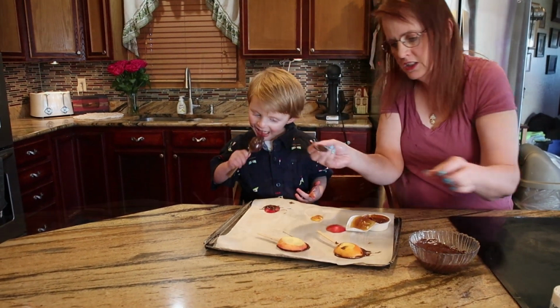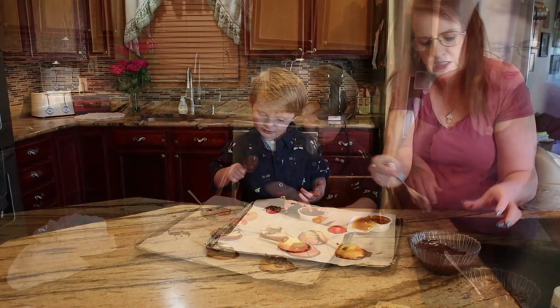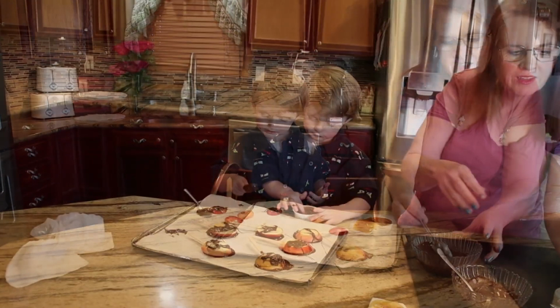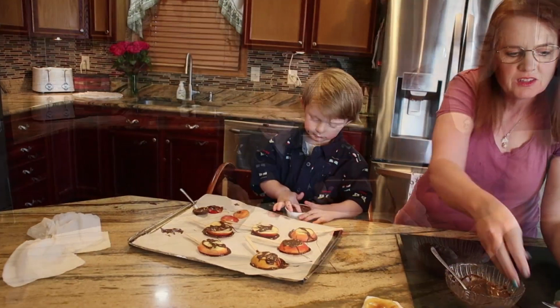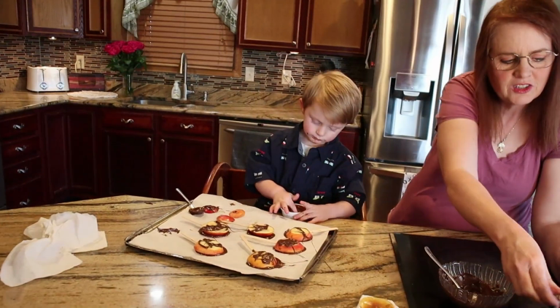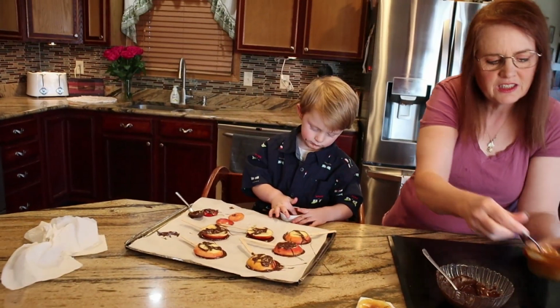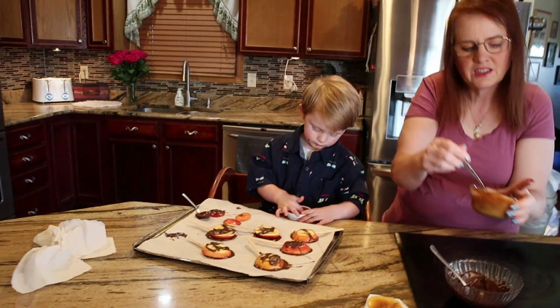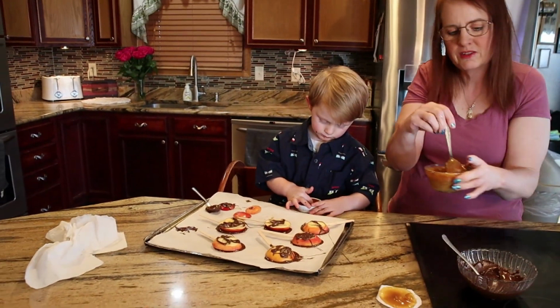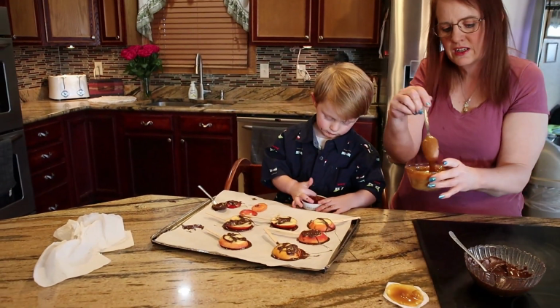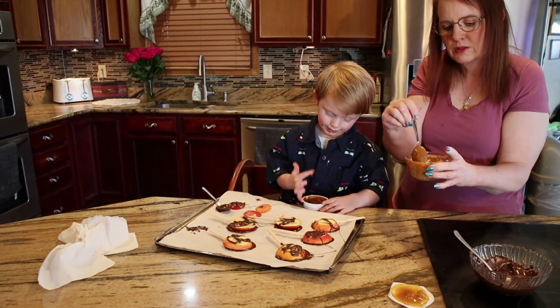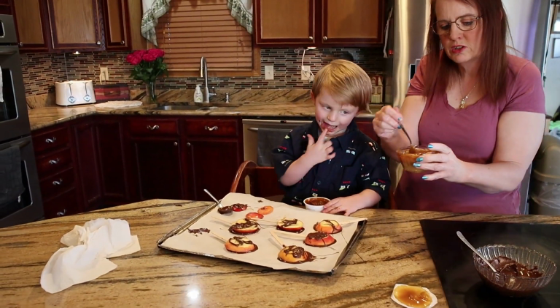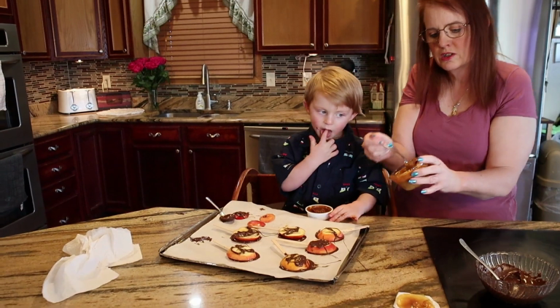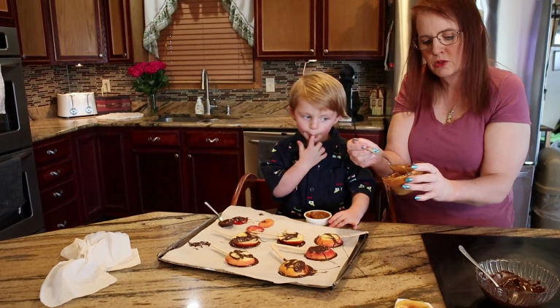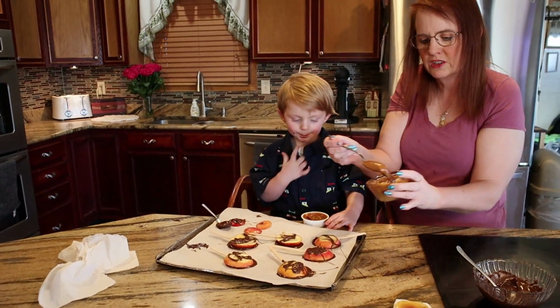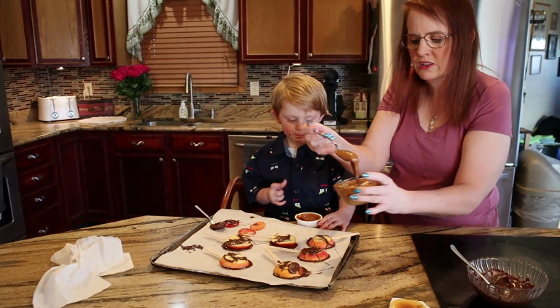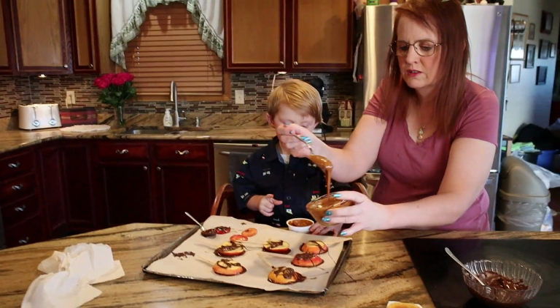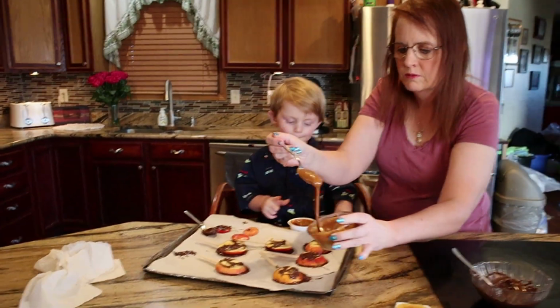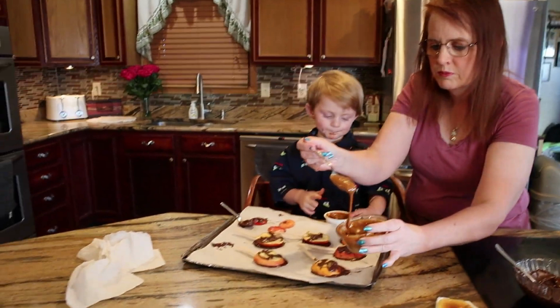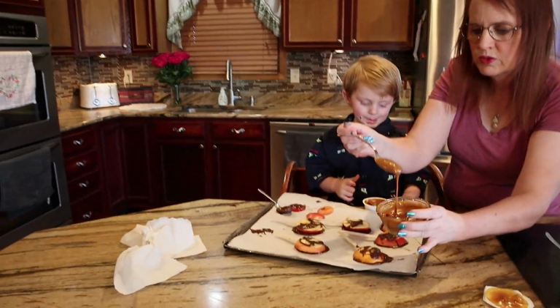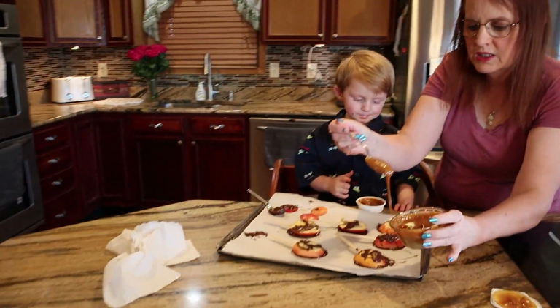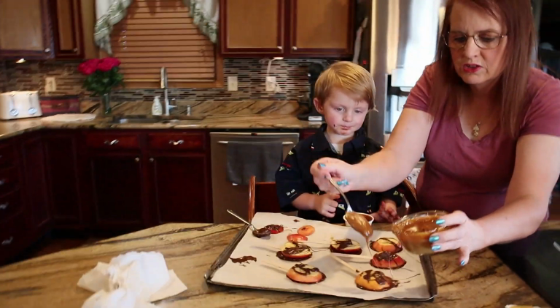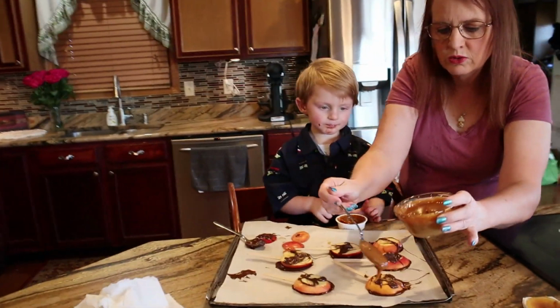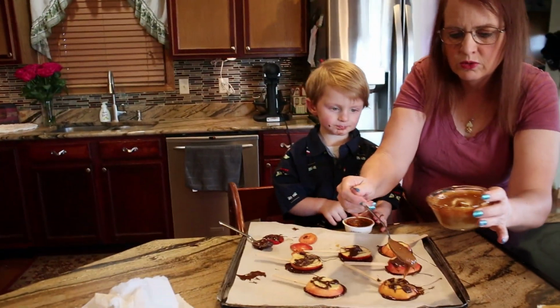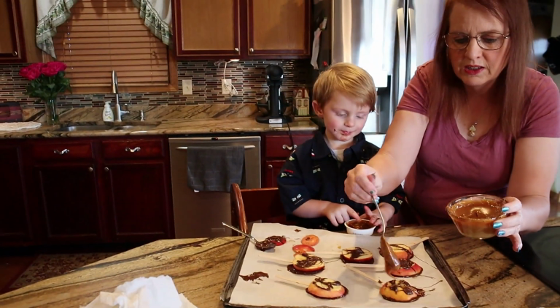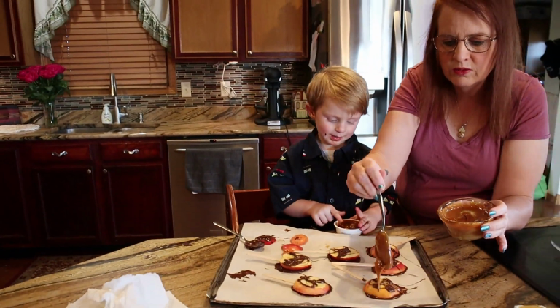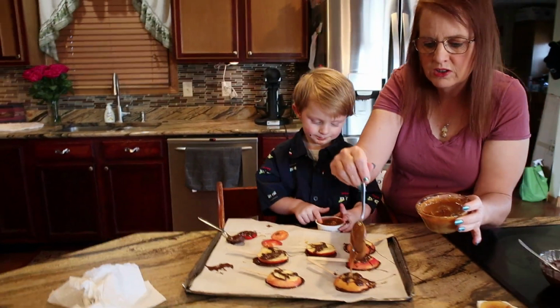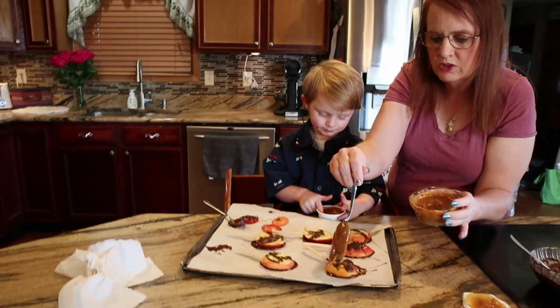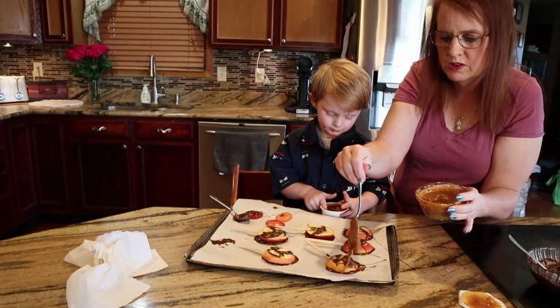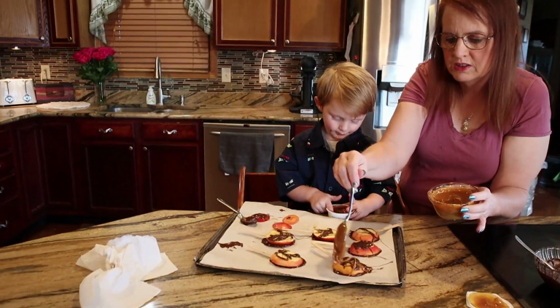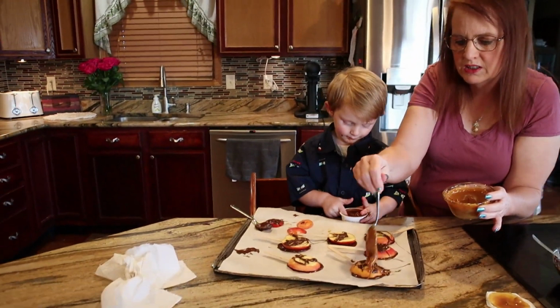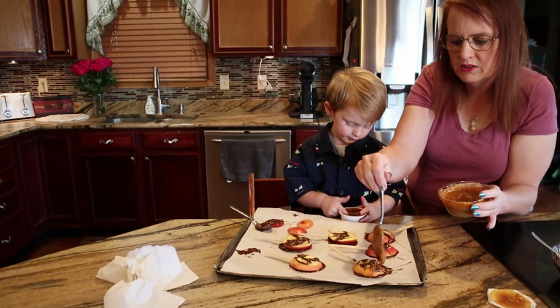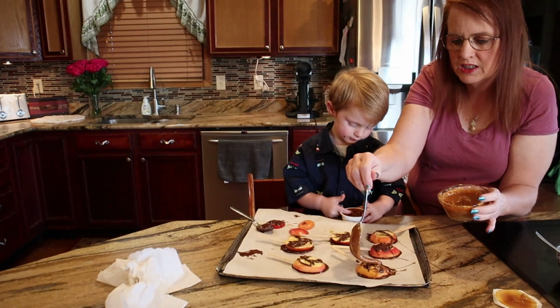We have some caramel here. Before it gets too cool, we're just going to drizzle it across.